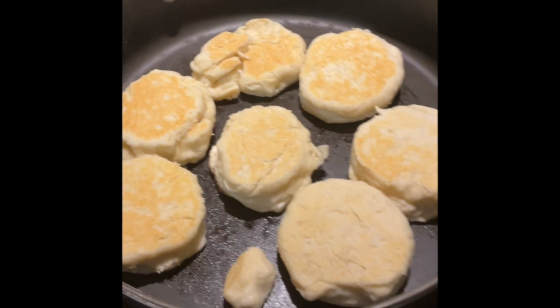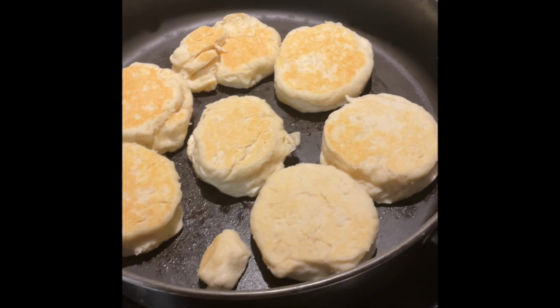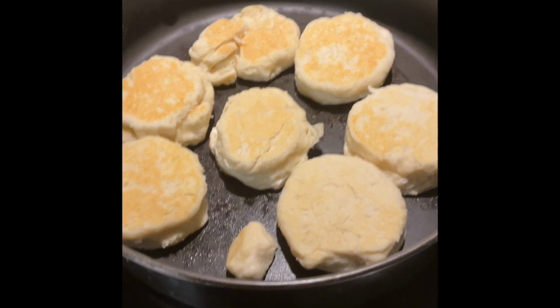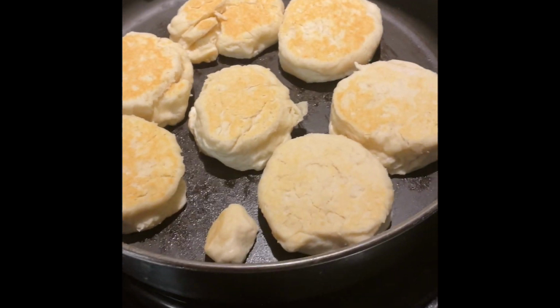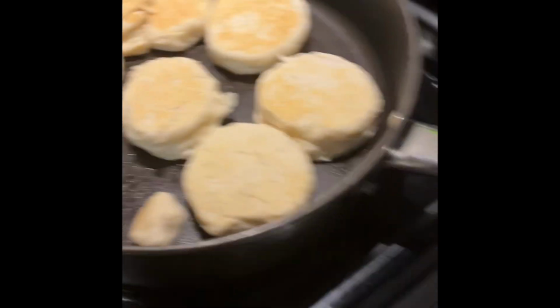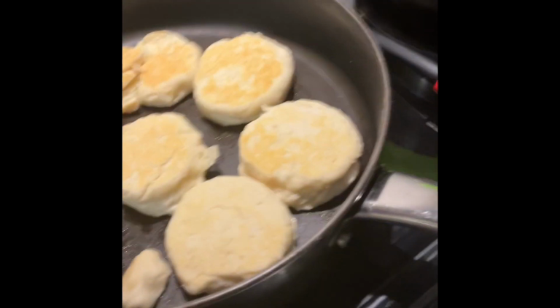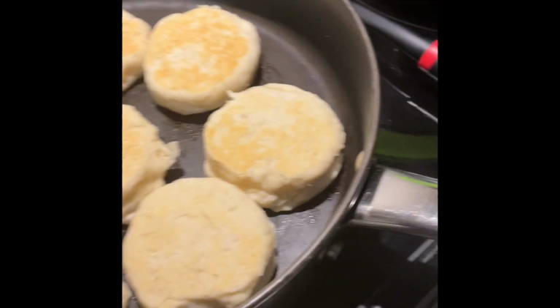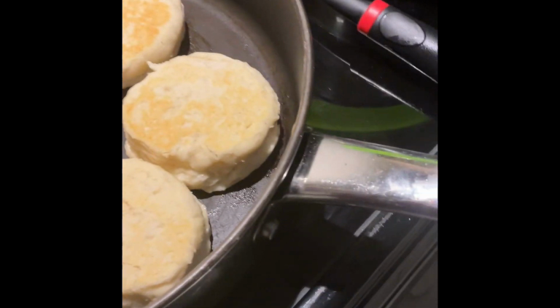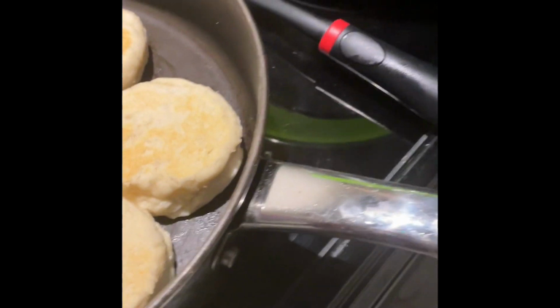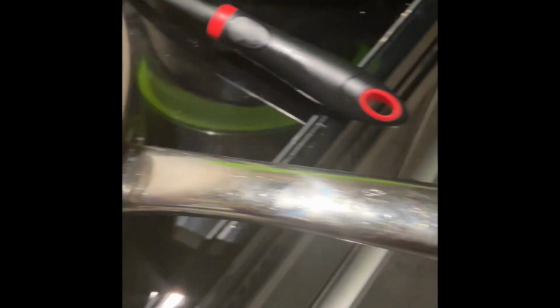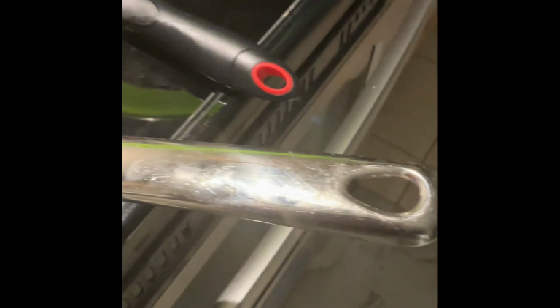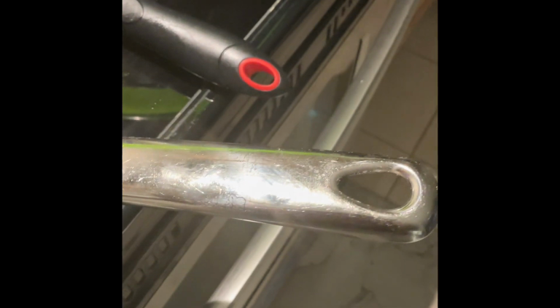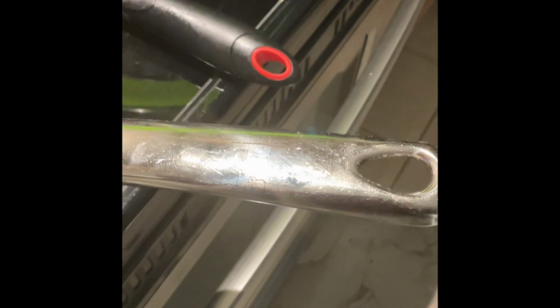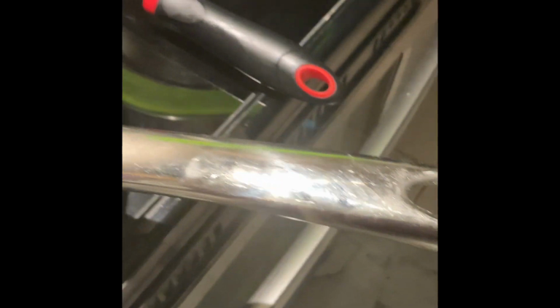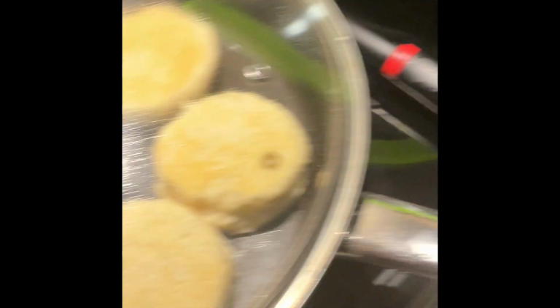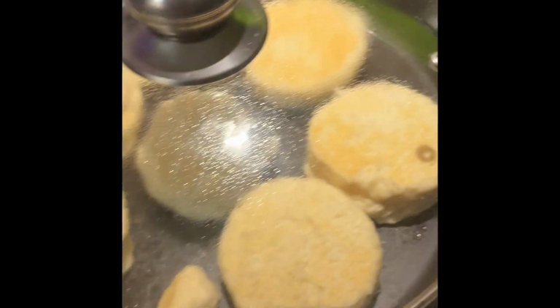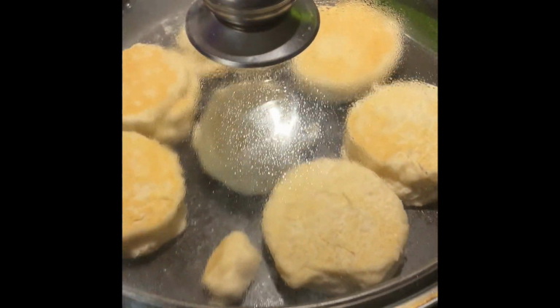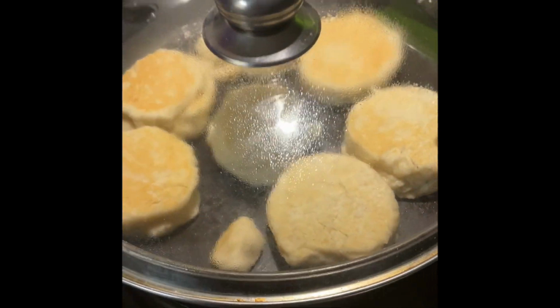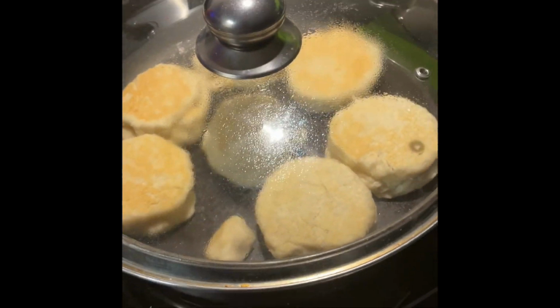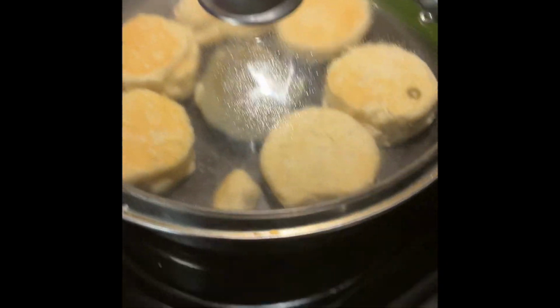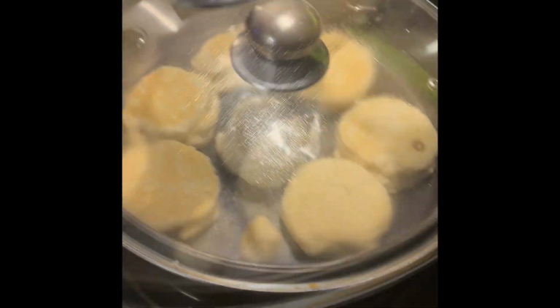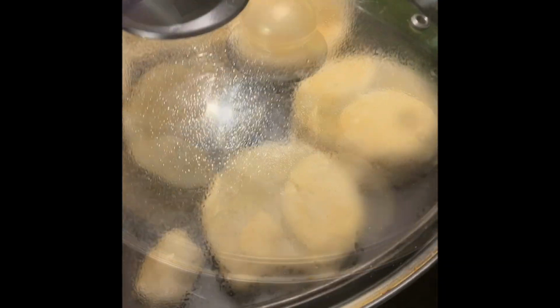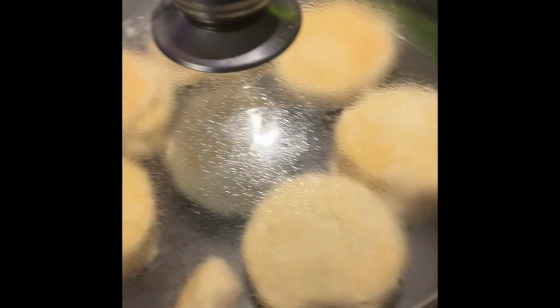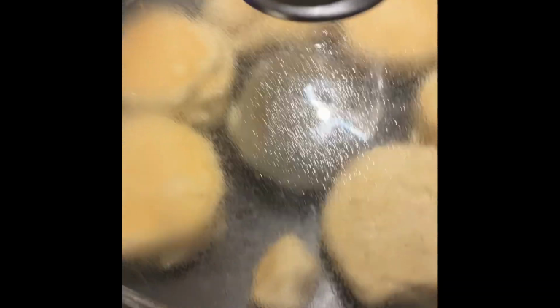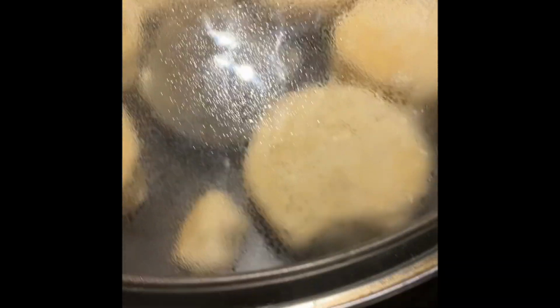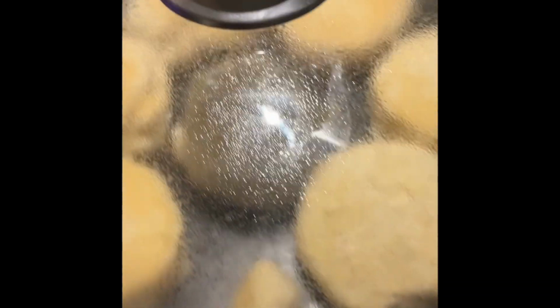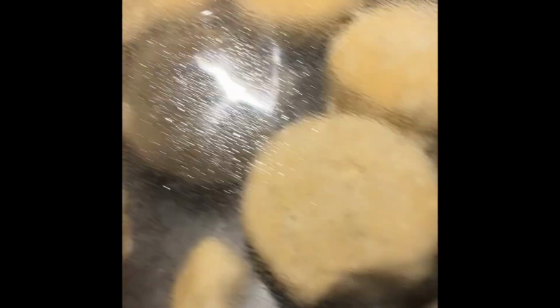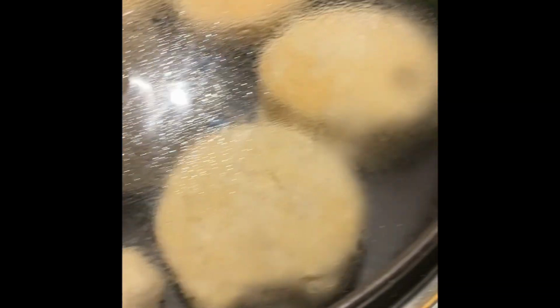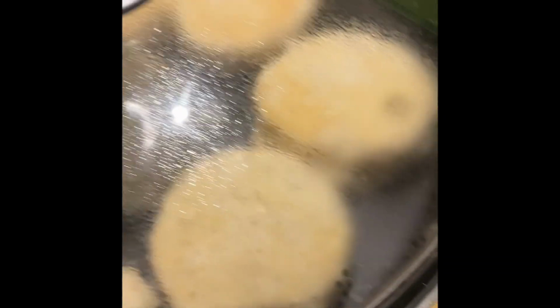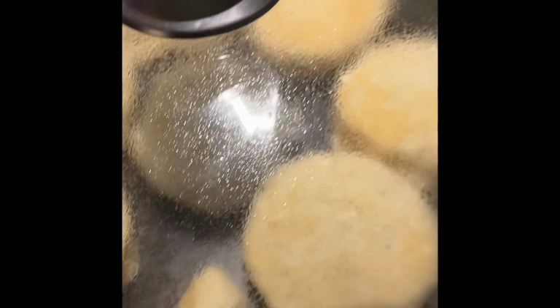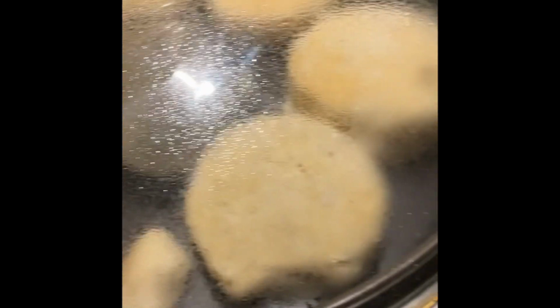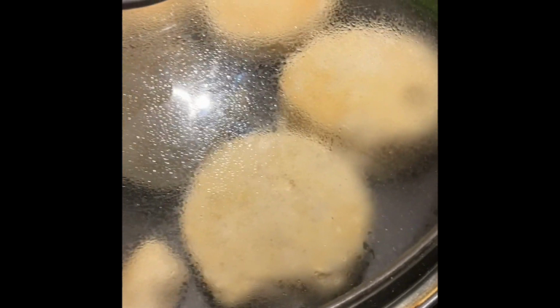I just flipped the biscuits over, and I'm going to put the cover on and let them go for five minutes on the opposite side. You can see the steam is building up to help the biscuits cook.